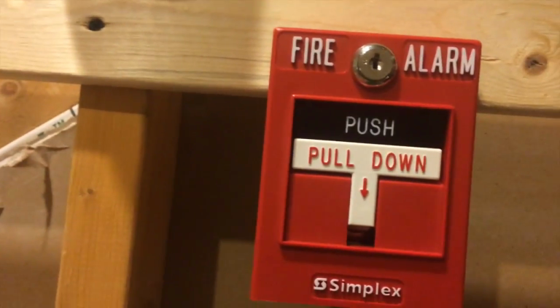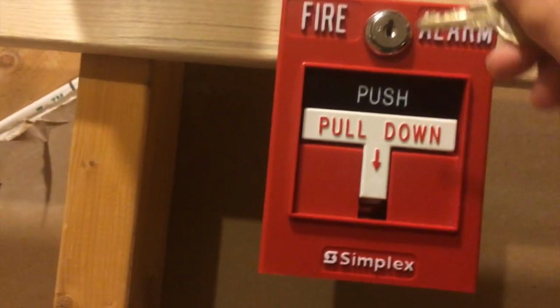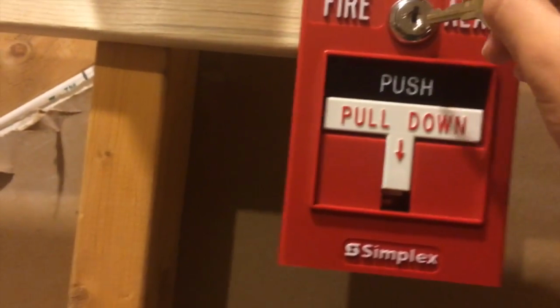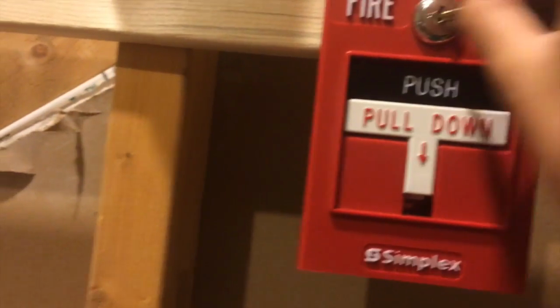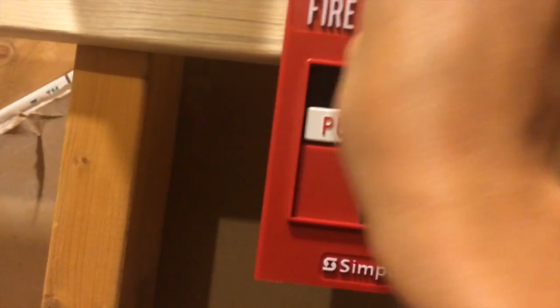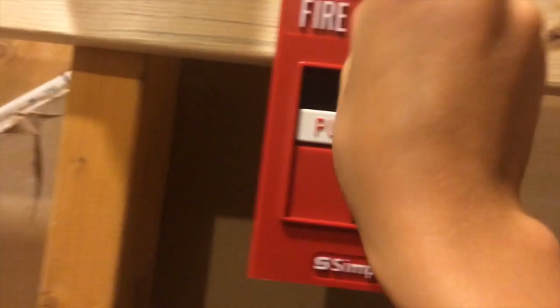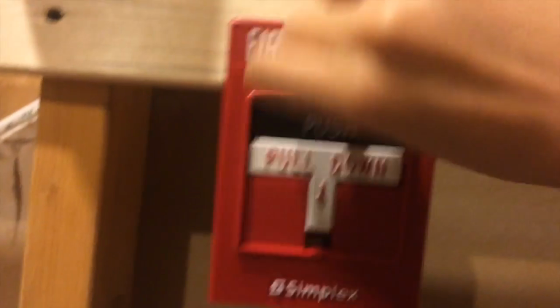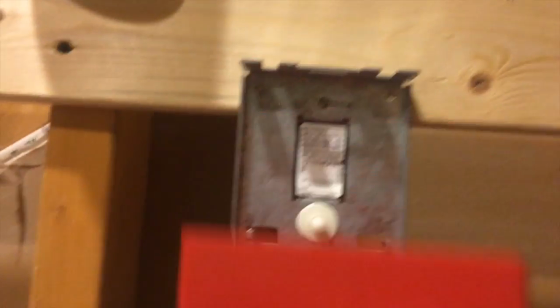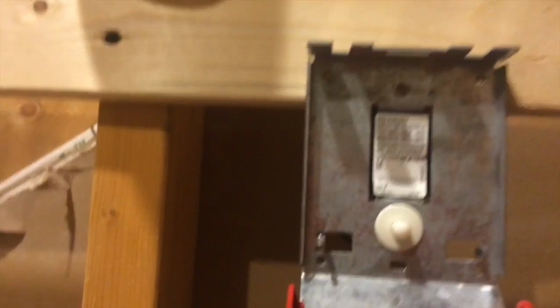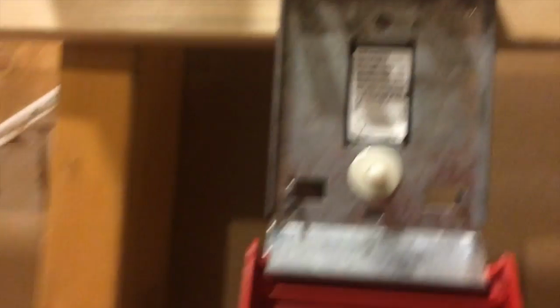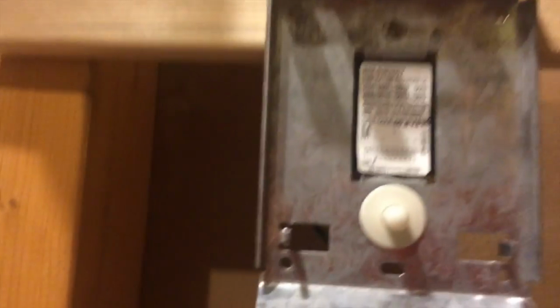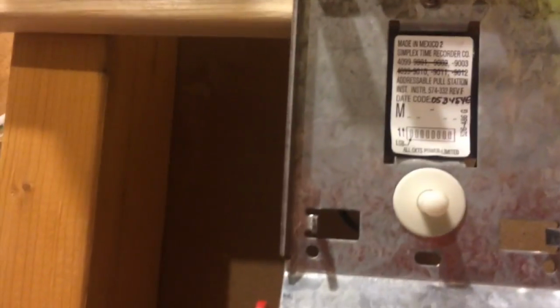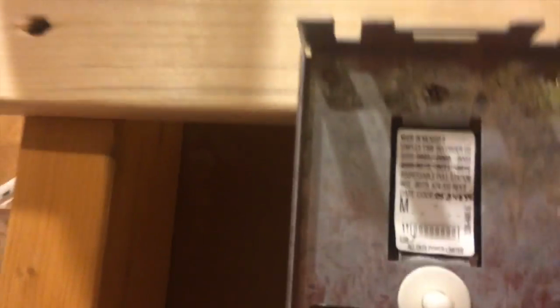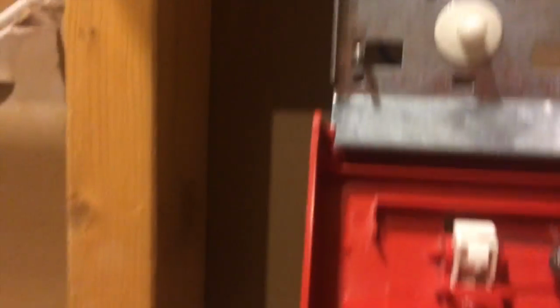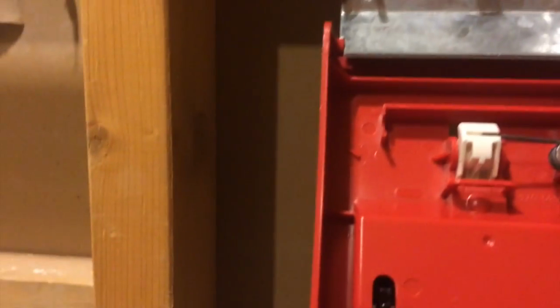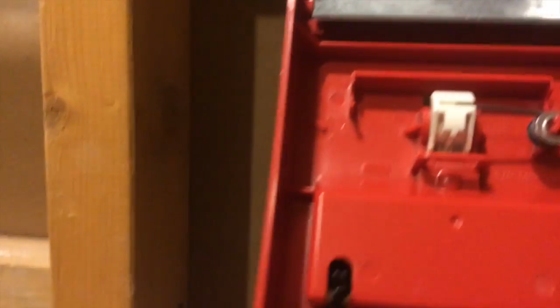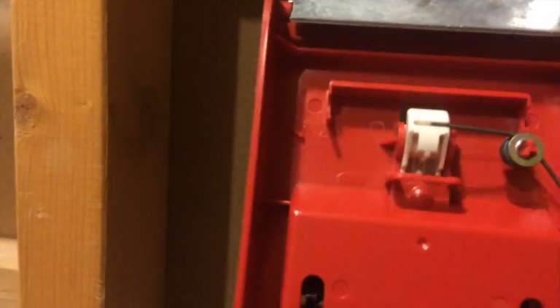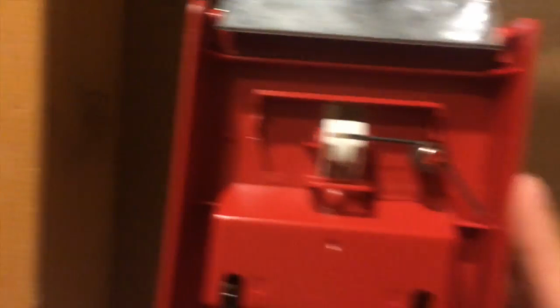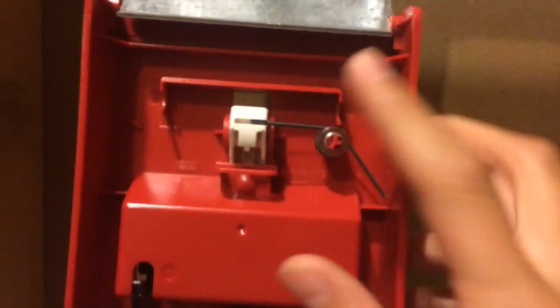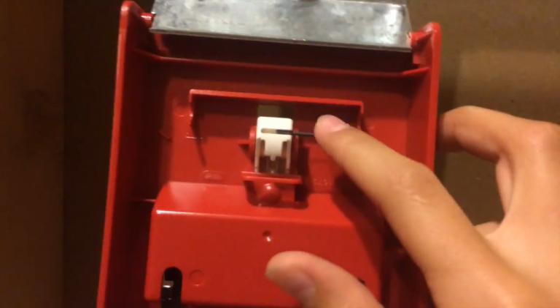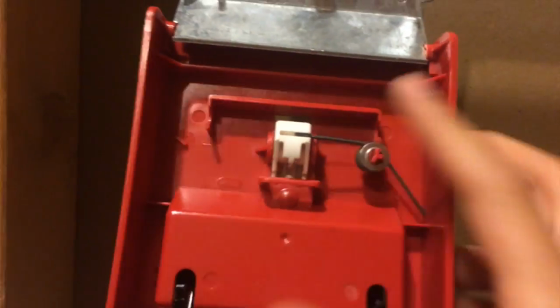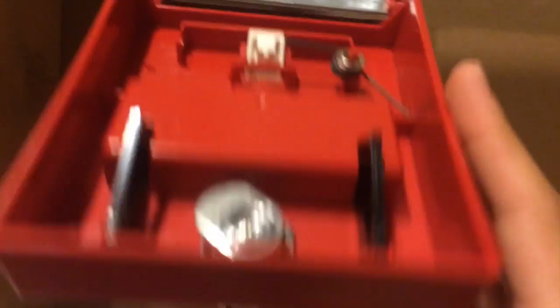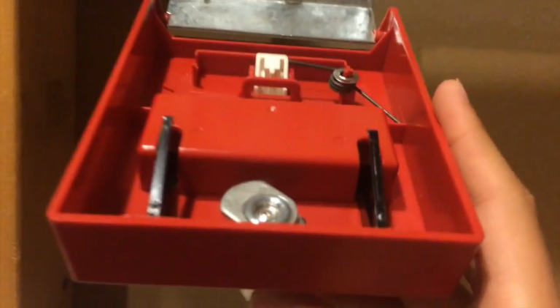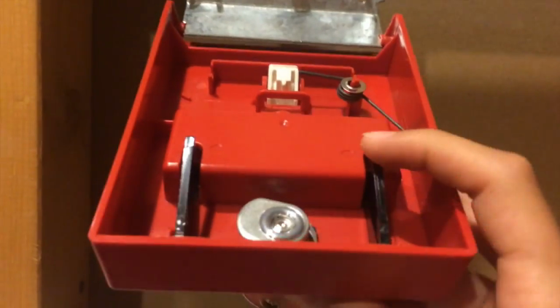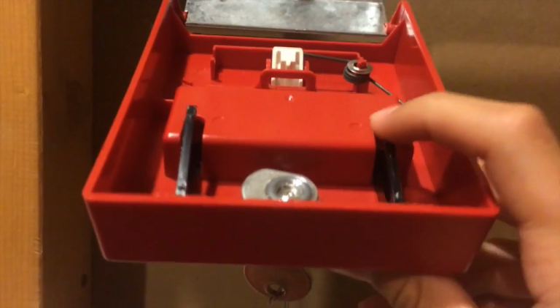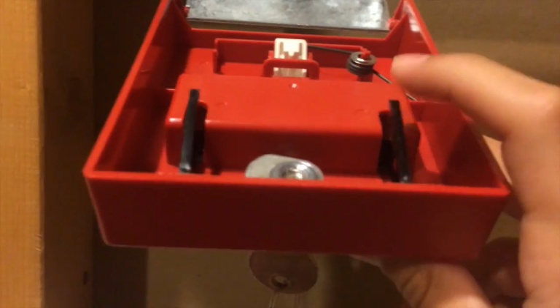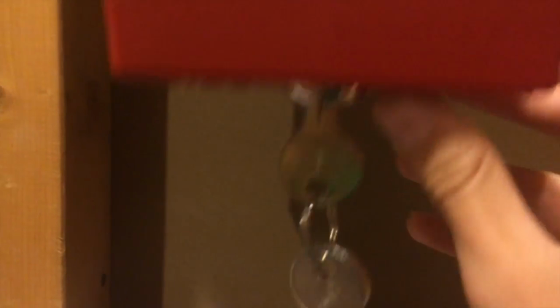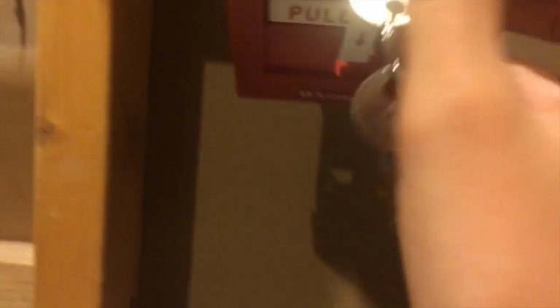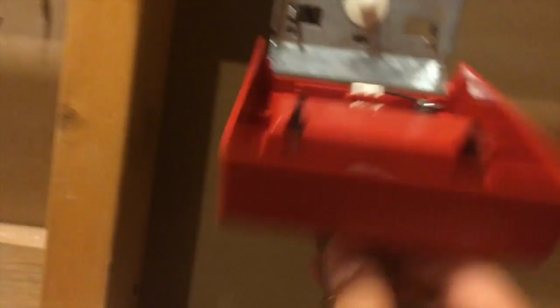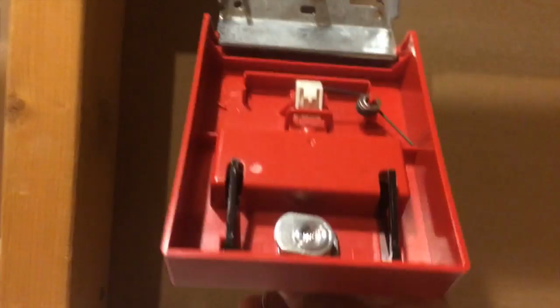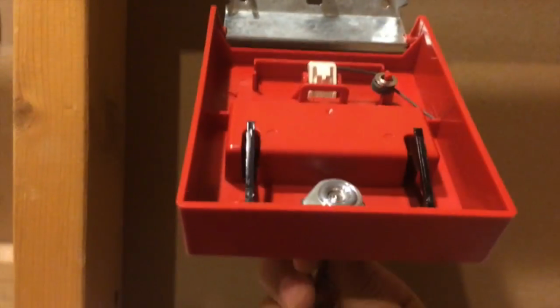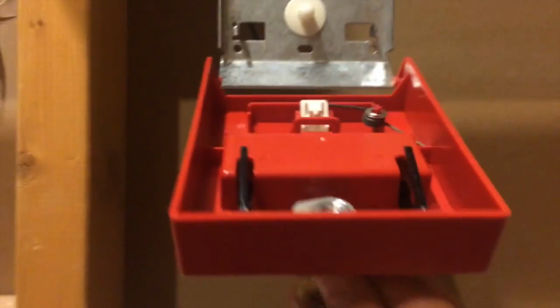That's a downhill end. Here's the inside of it, if you wanted to take a look at it. You can put a breaking rod right here. And, key mechanism.